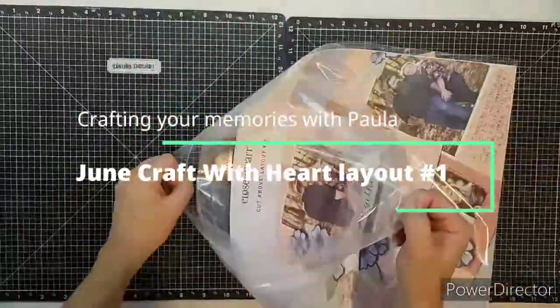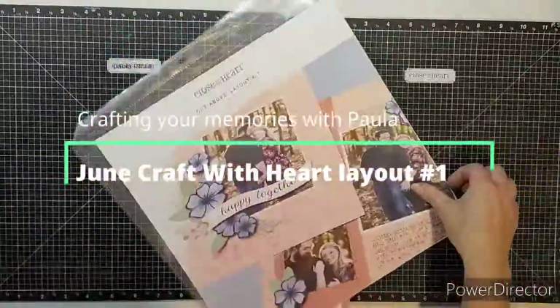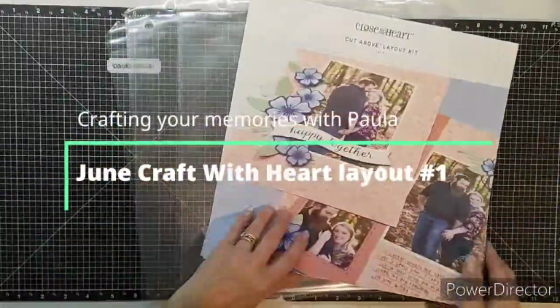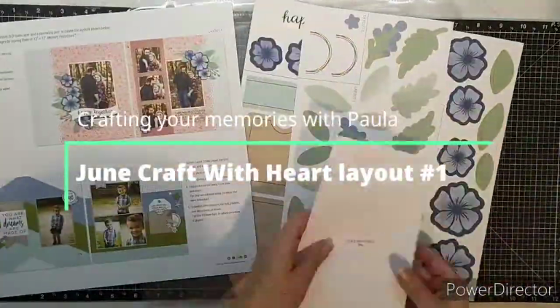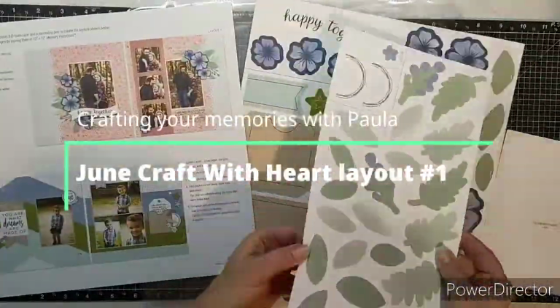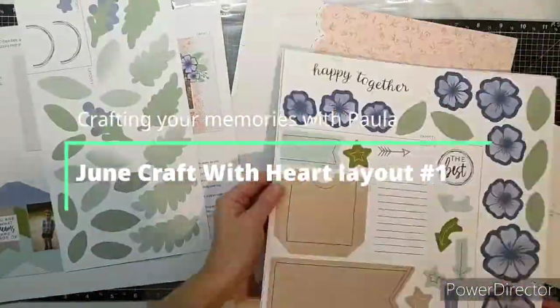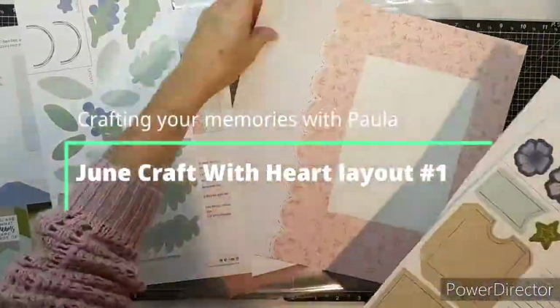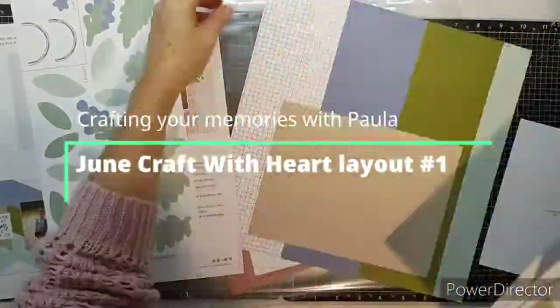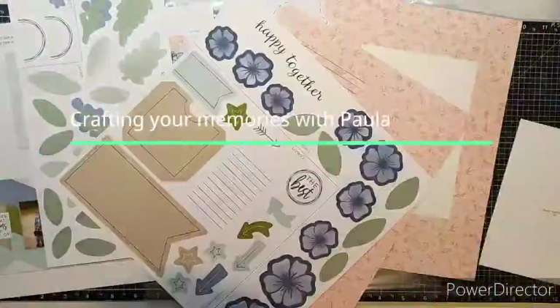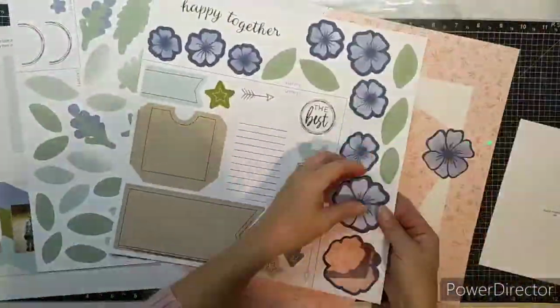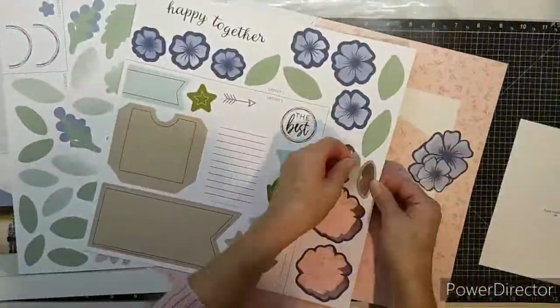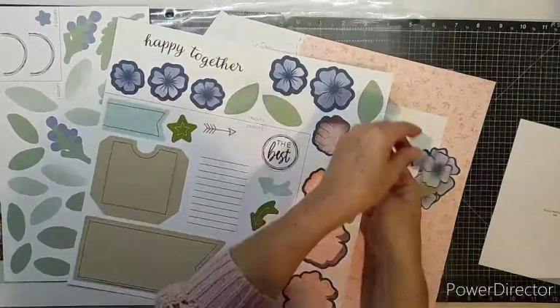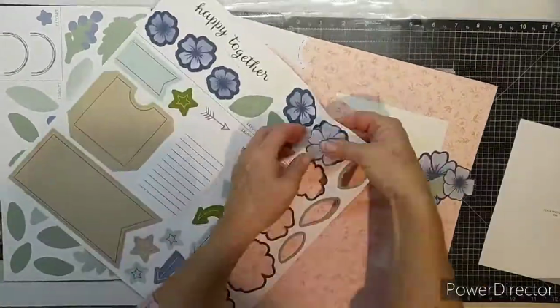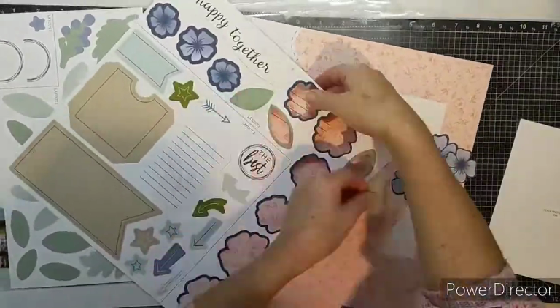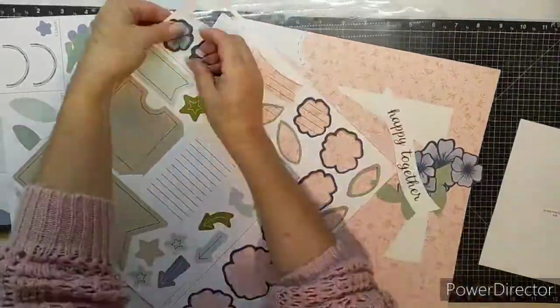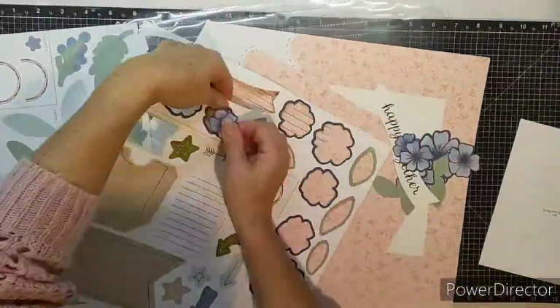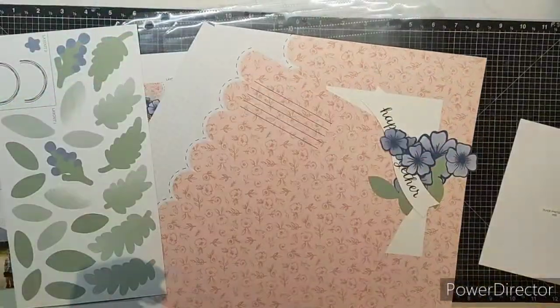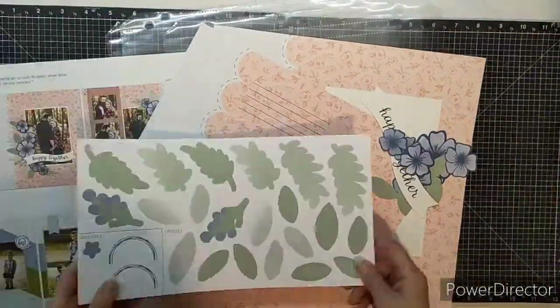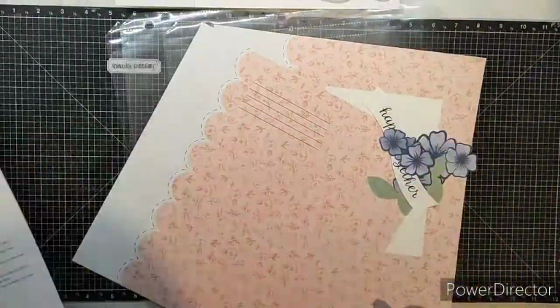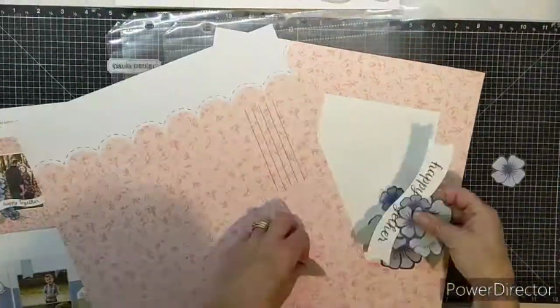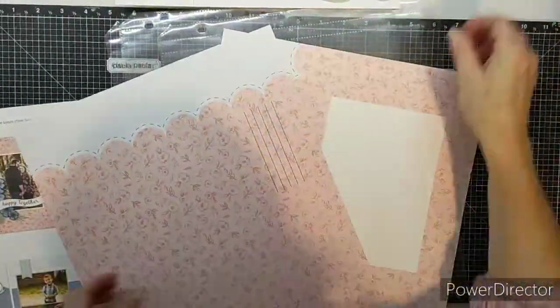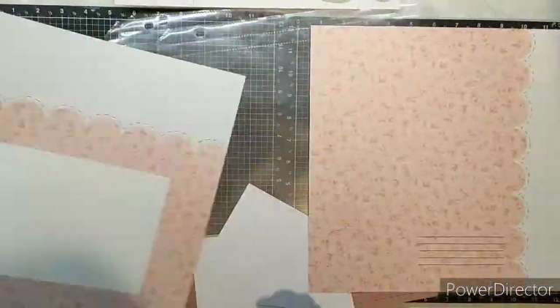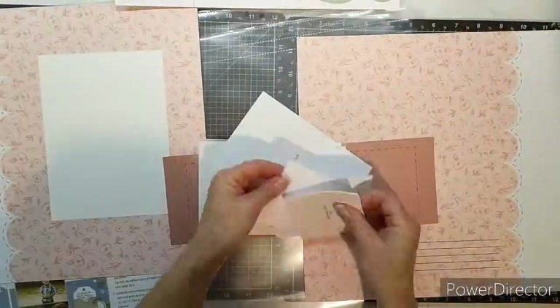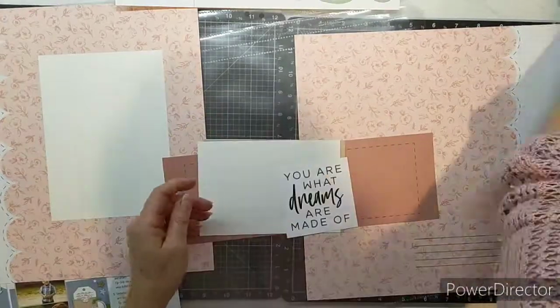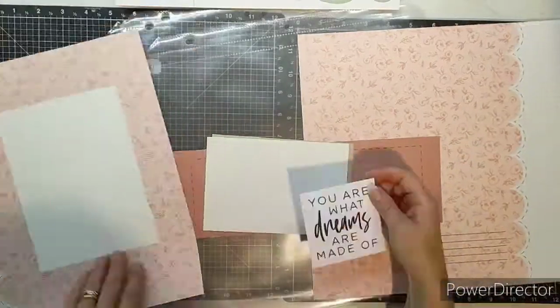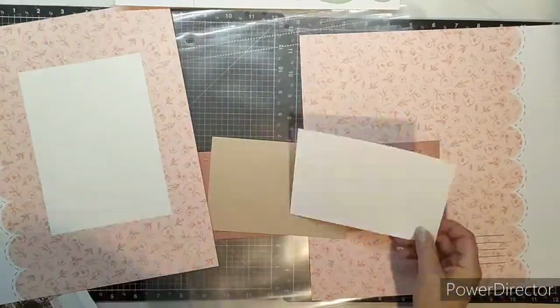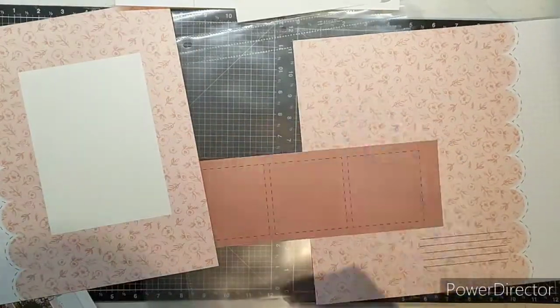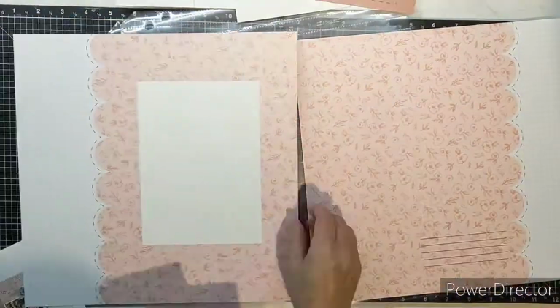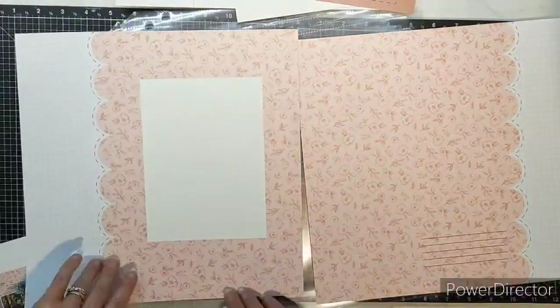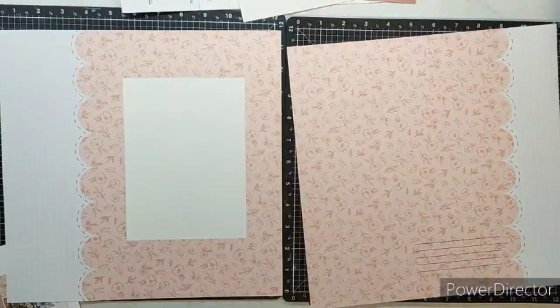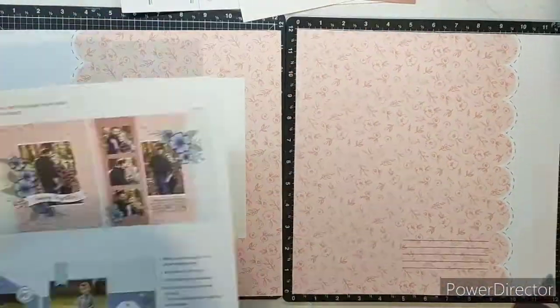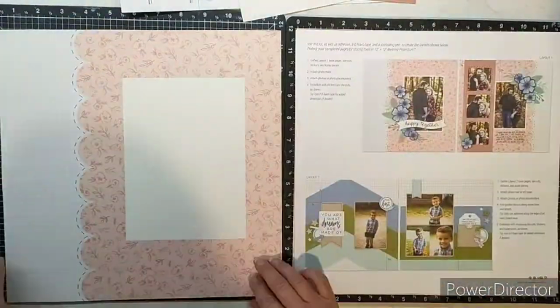Hi, this is Paula. I thought I'd come to you today to share a little bit about the Craft with Heart scrapbooking subscription. We have this available all year round. It can be a monthly subscription, a four-monthly subscription, or an annual subscription.